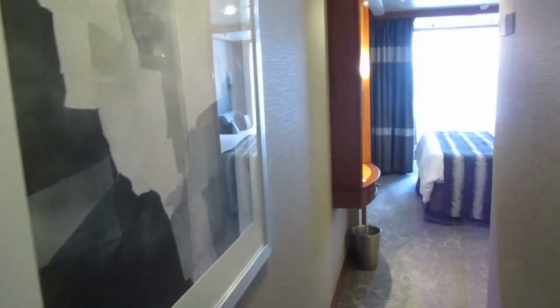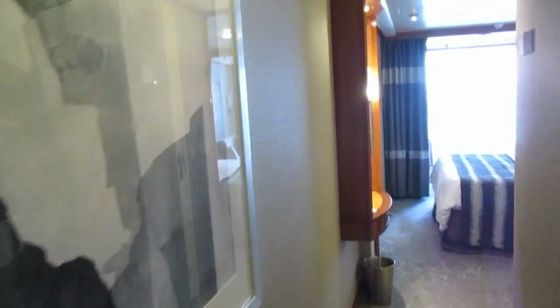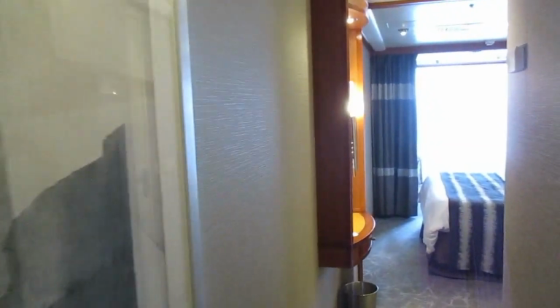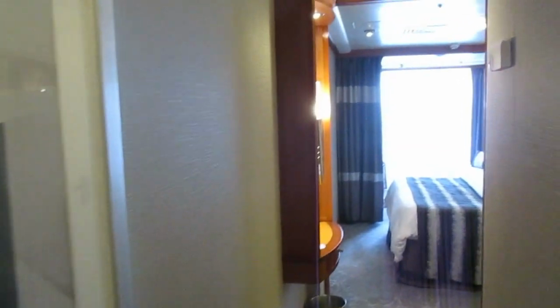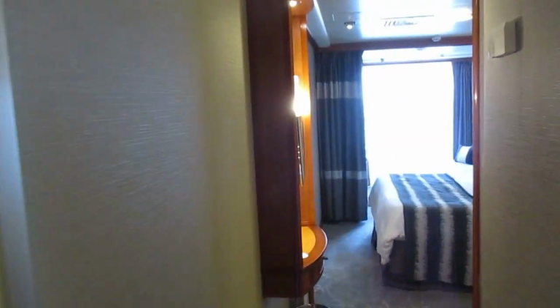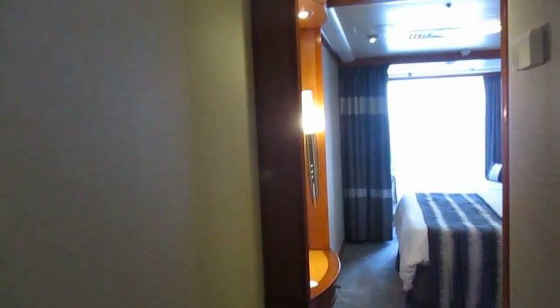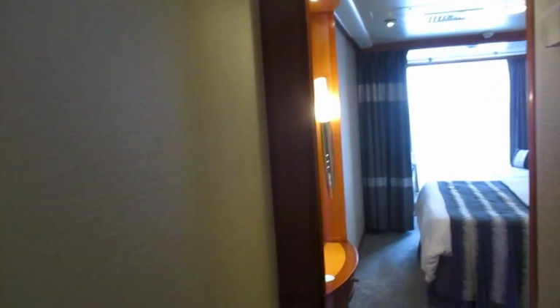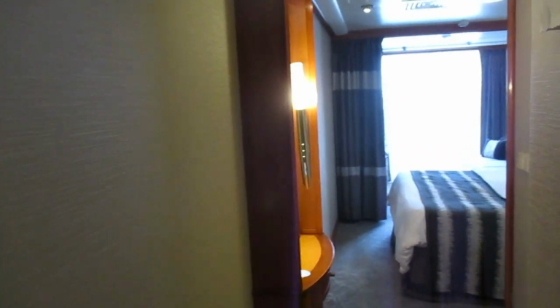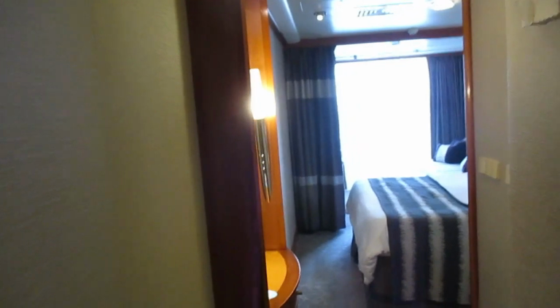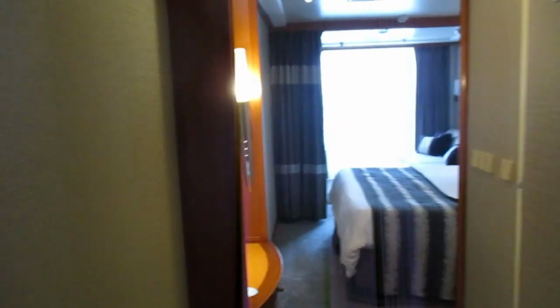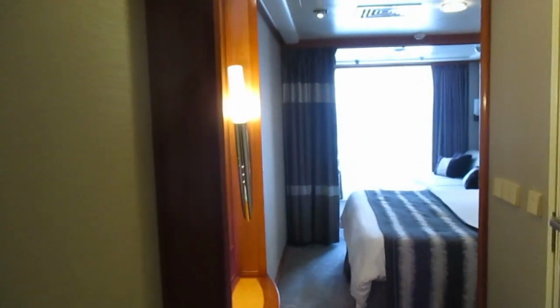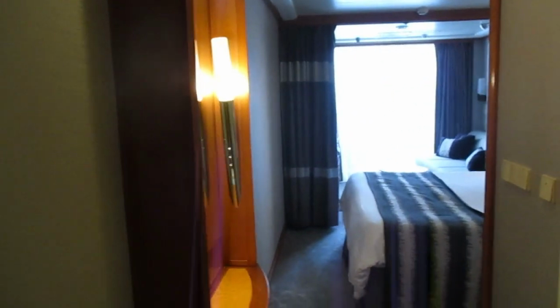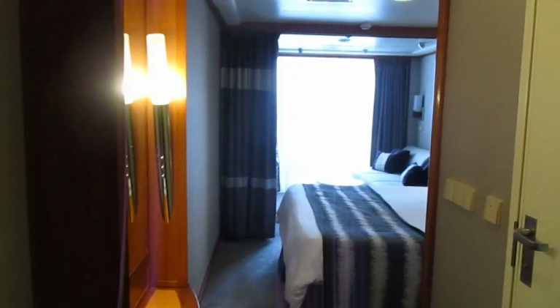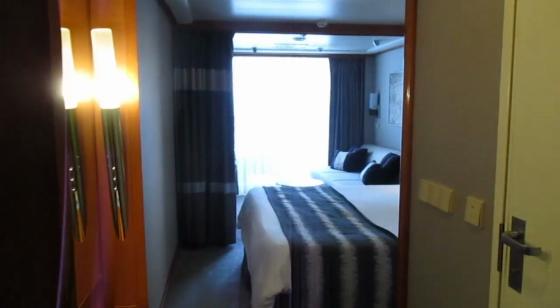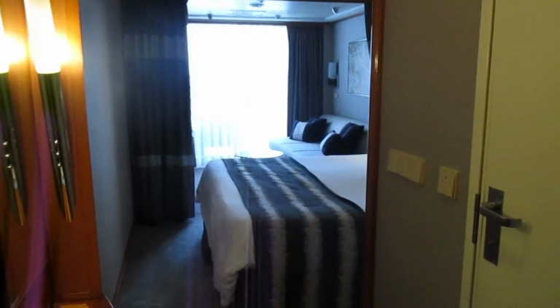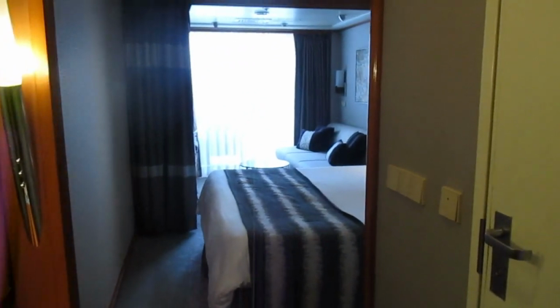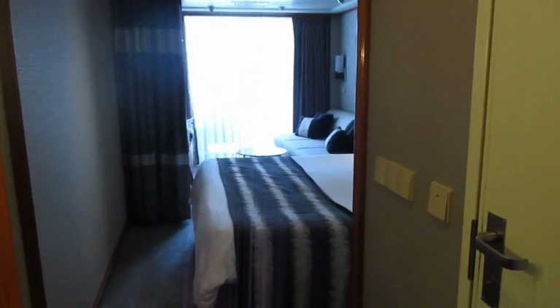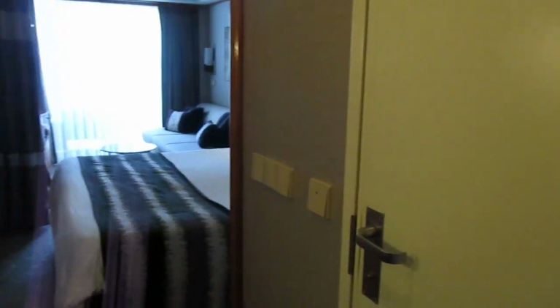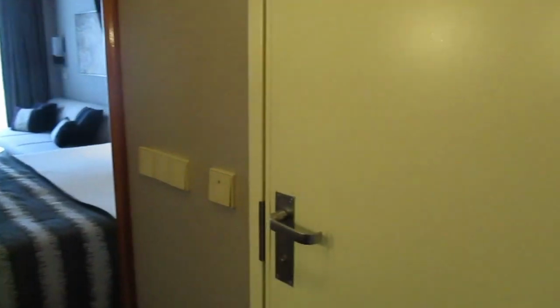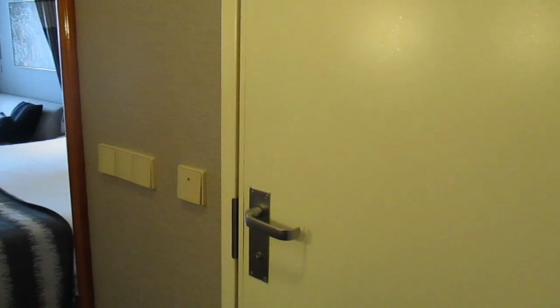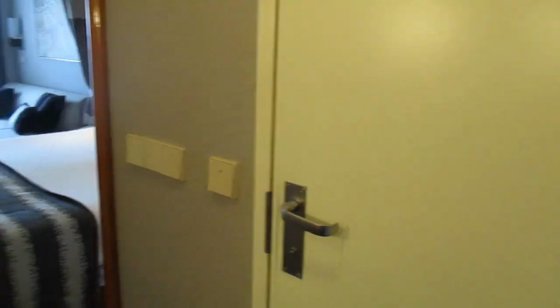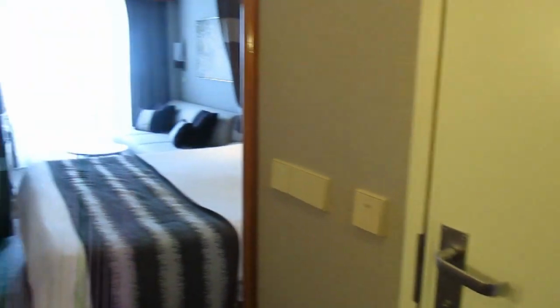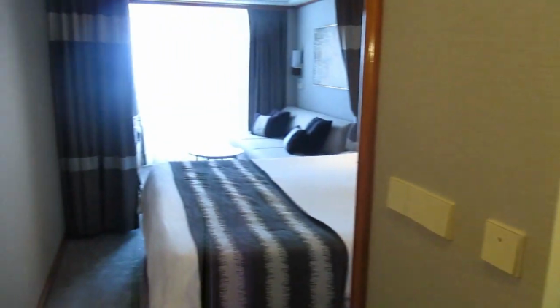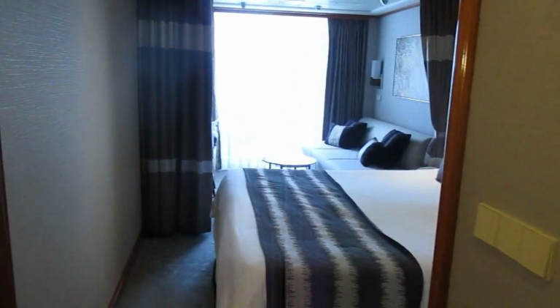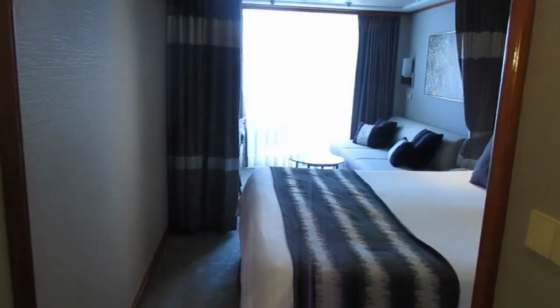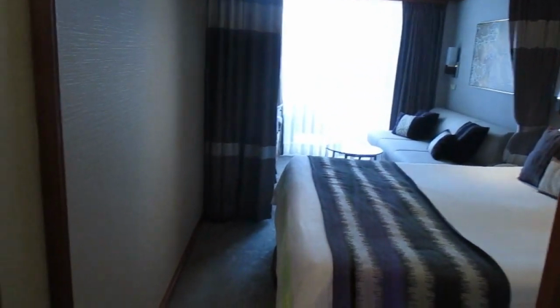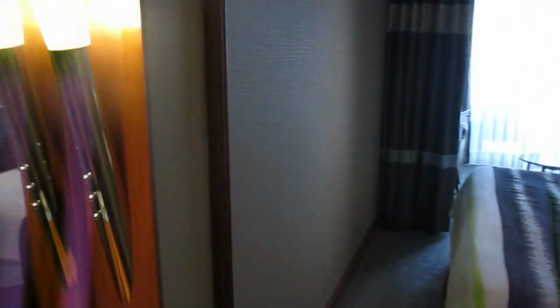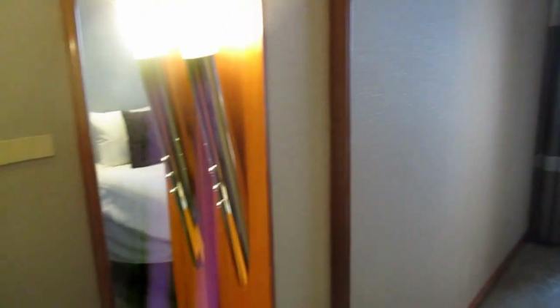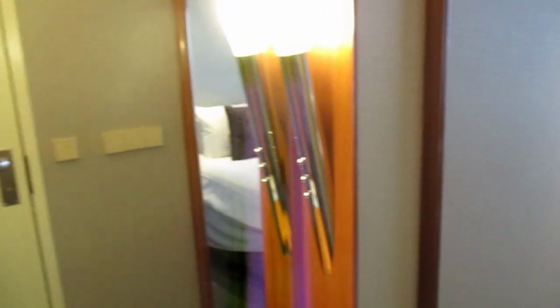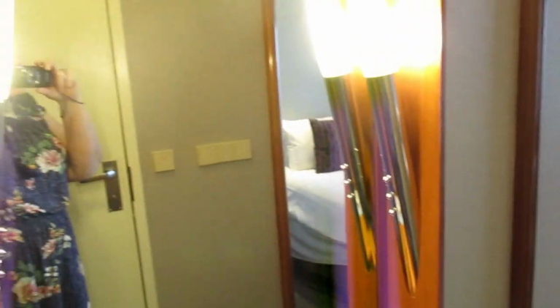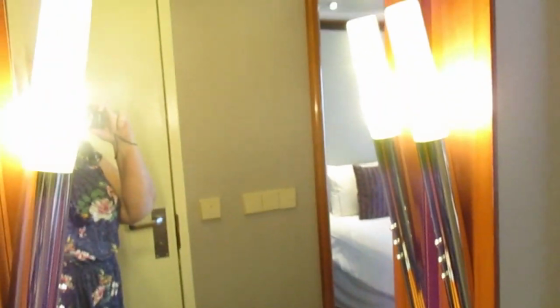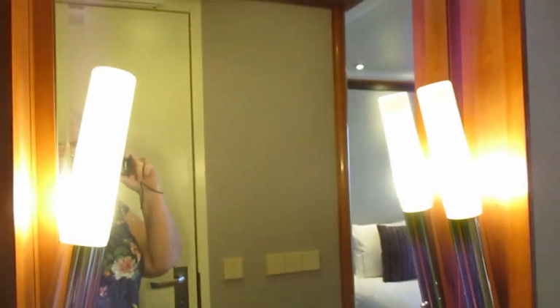This is stateroom 1007. It is a mini suite balcony. The bathroom is just inside, and it has a nice little lit vanity here.